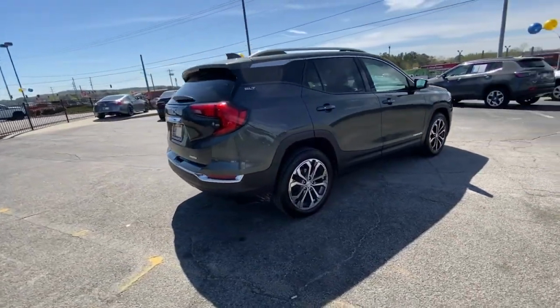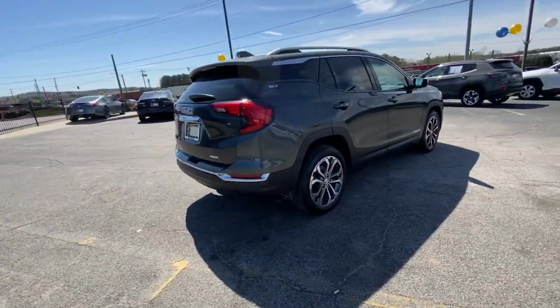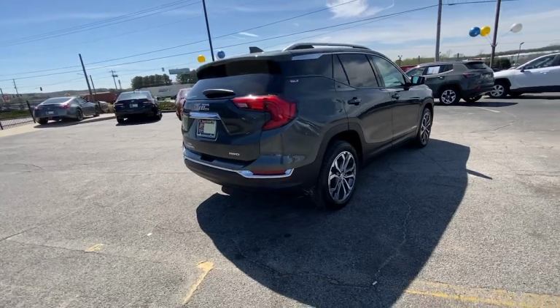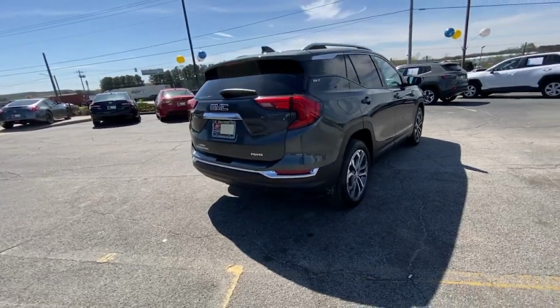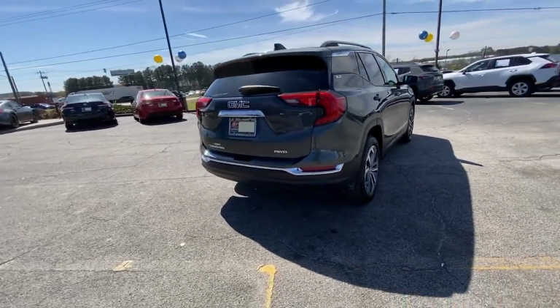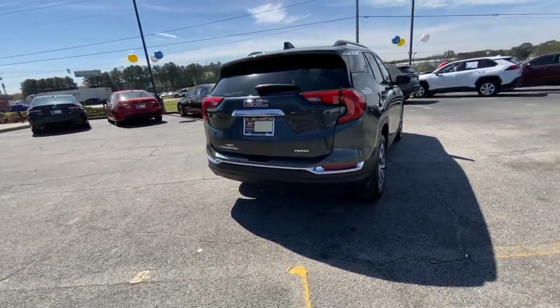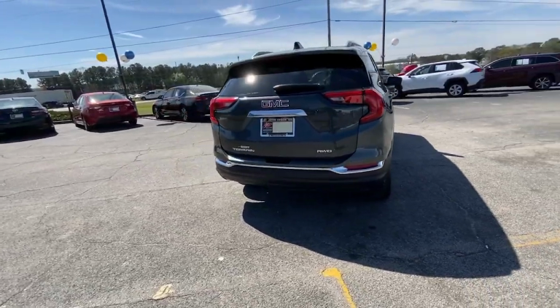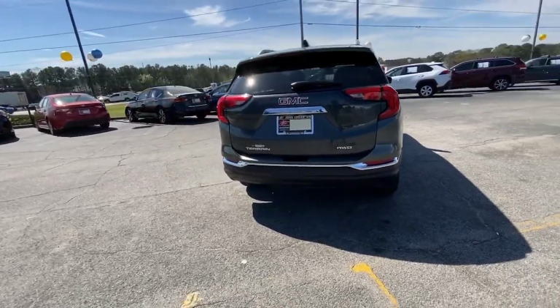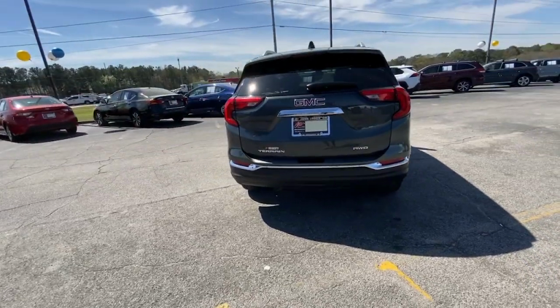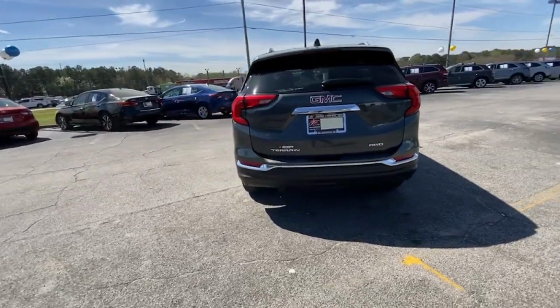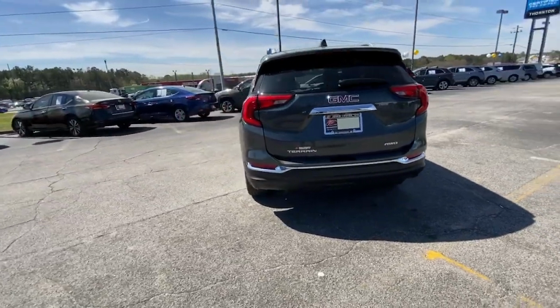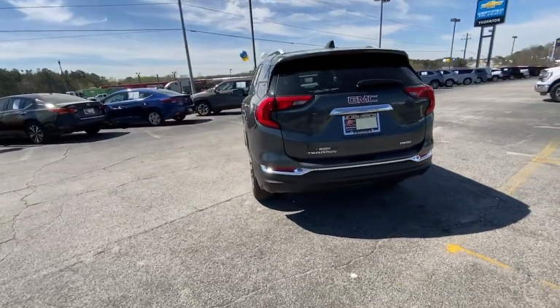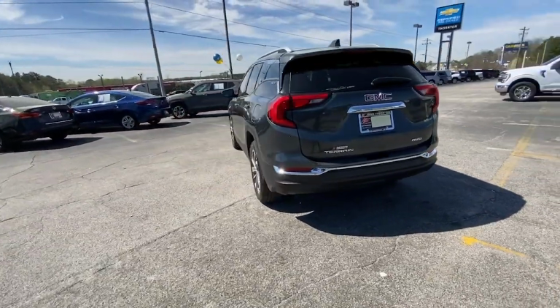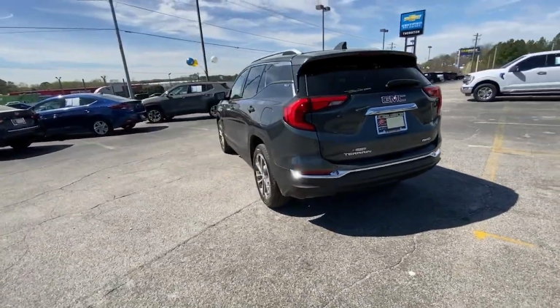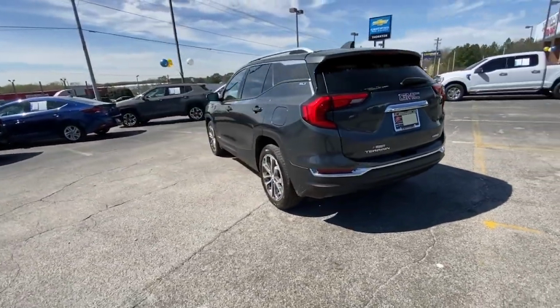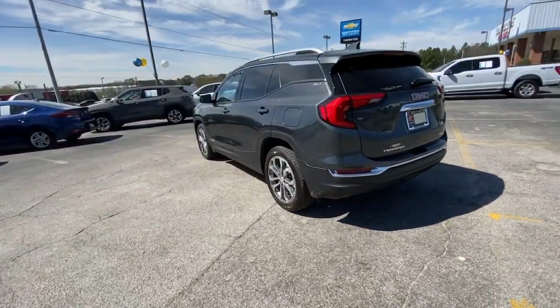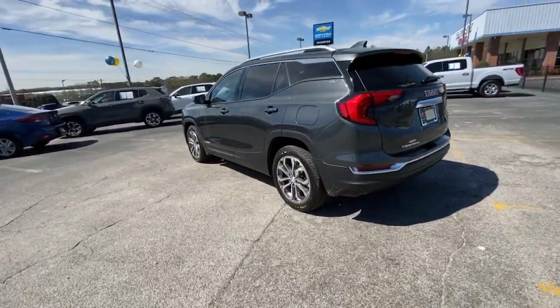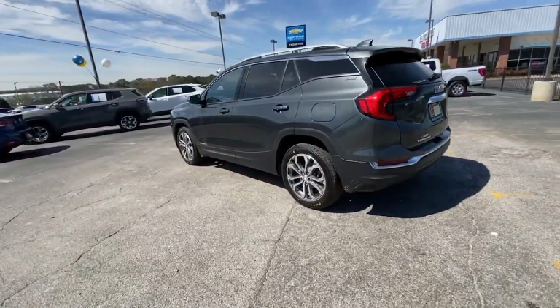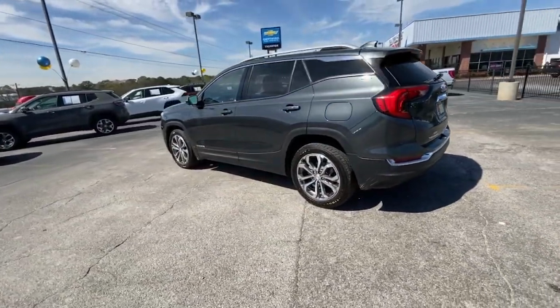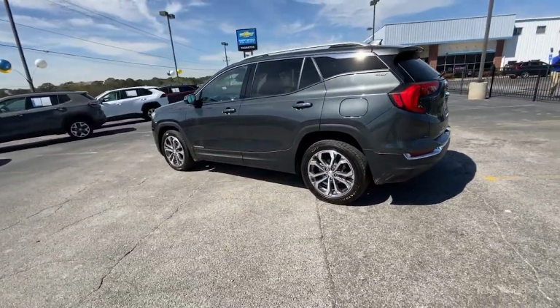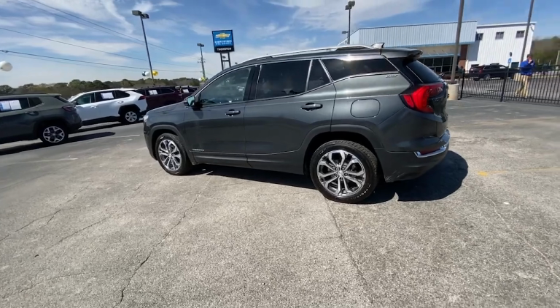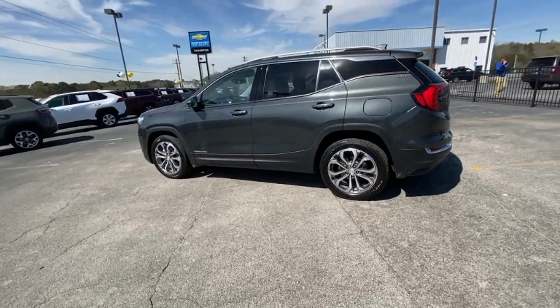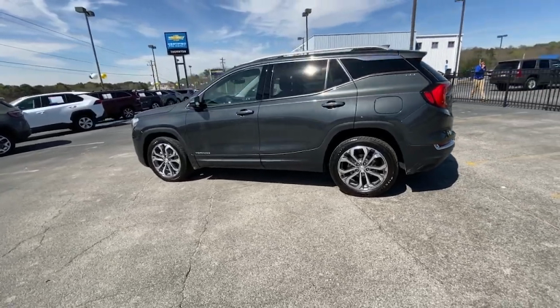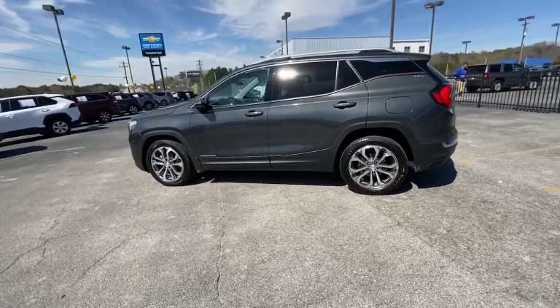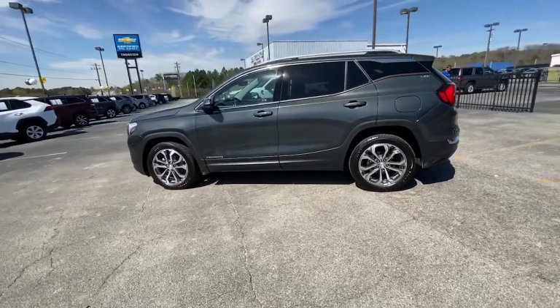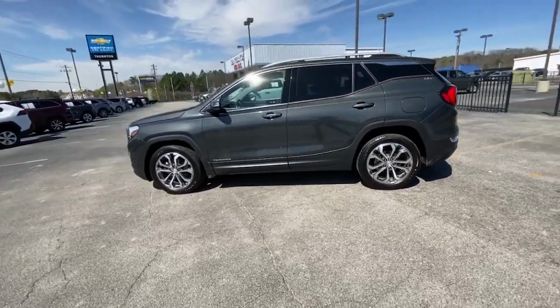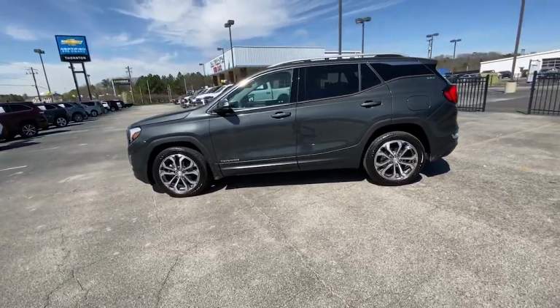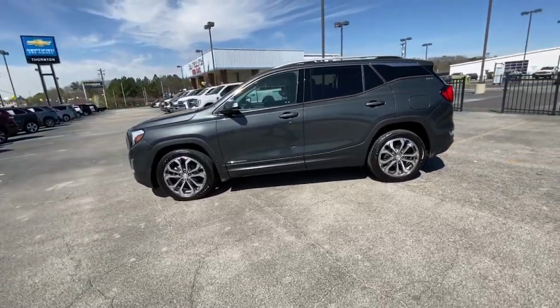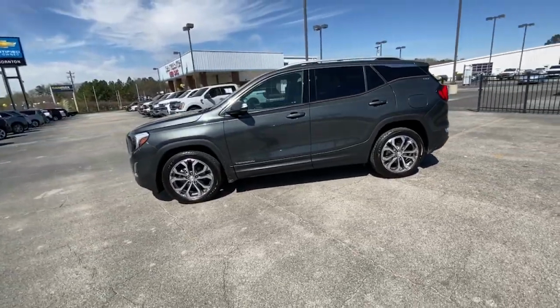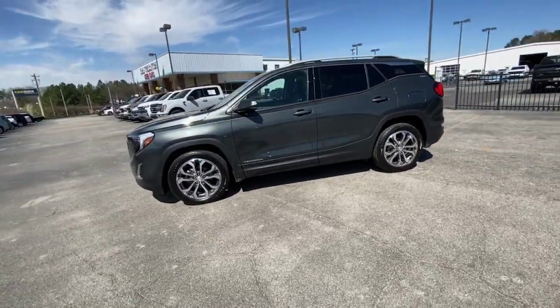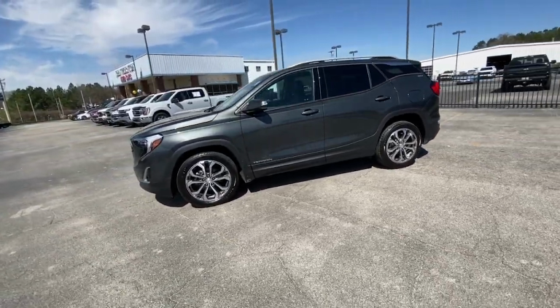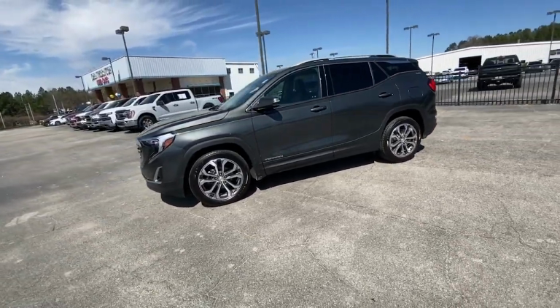This spacious Terrain offers a smooth, comfortable ride. Plenty of options for cargo, user-friendly infotainment, advanced safety tech, and bold good looks.